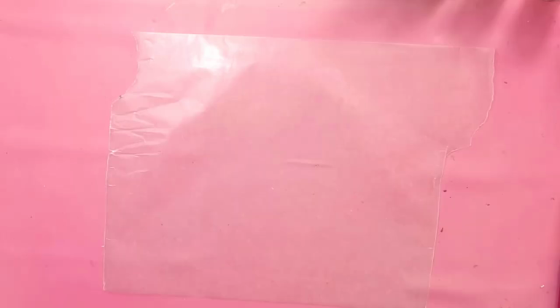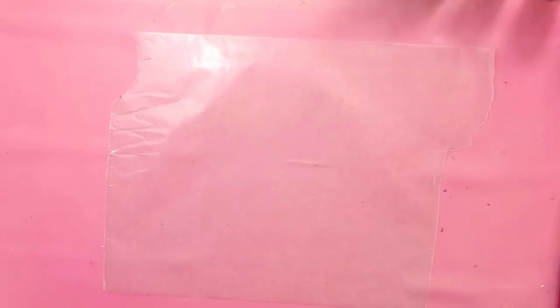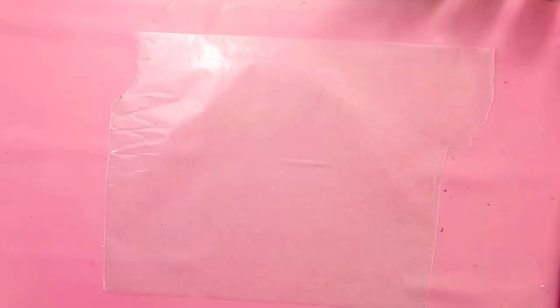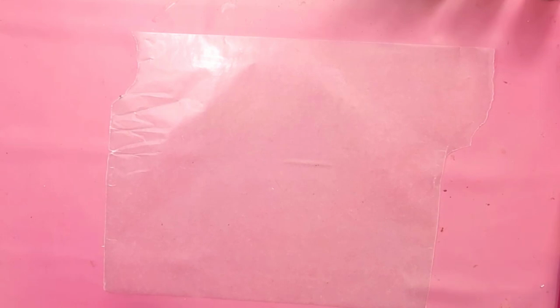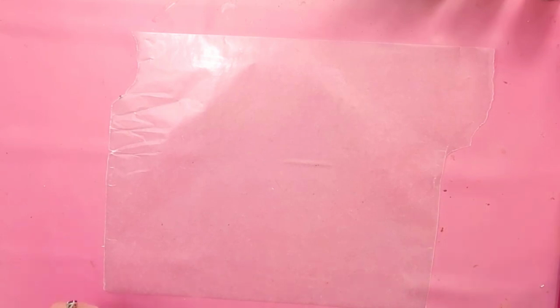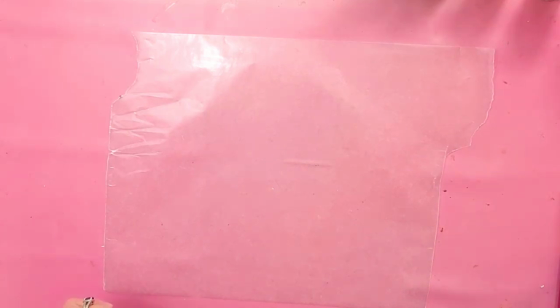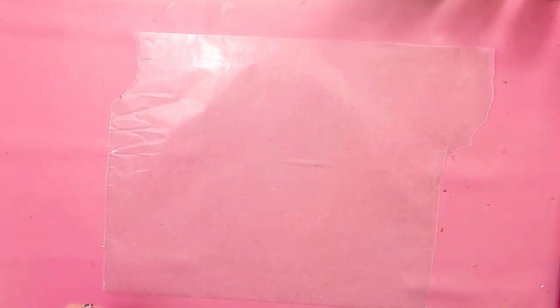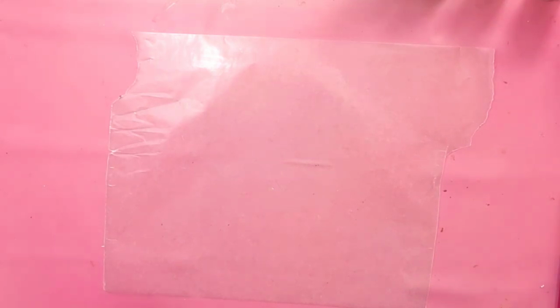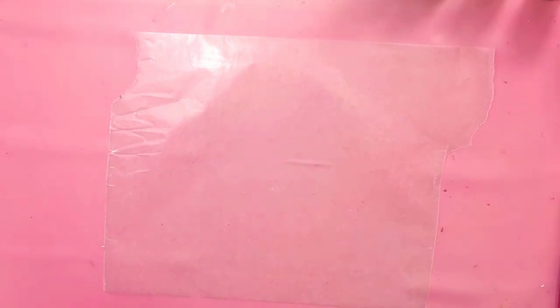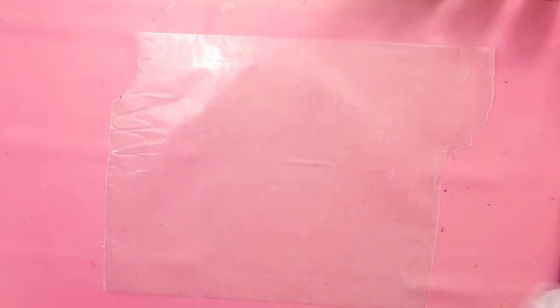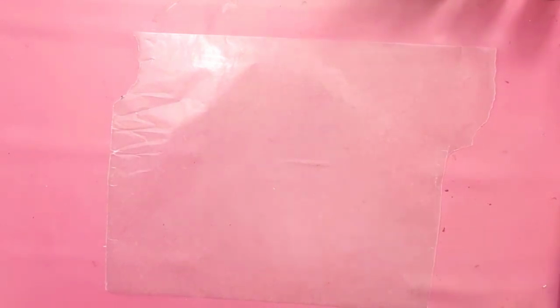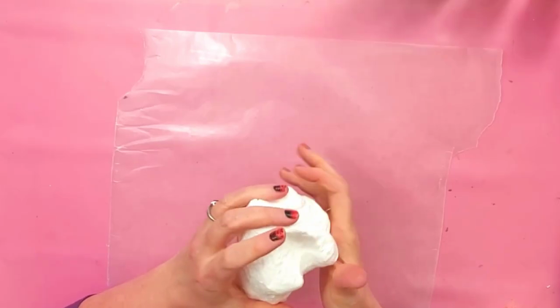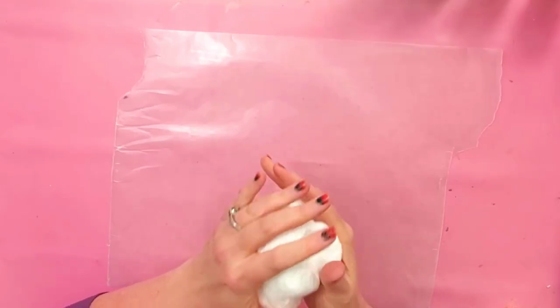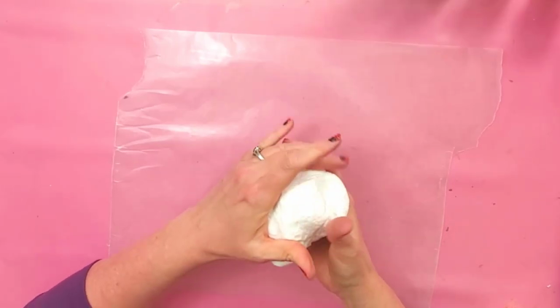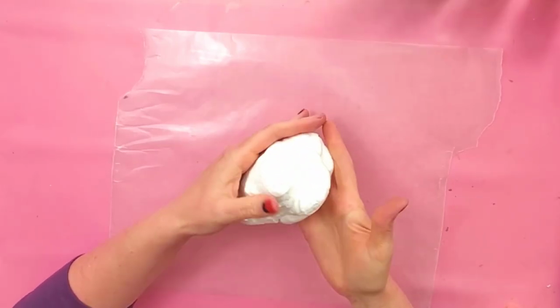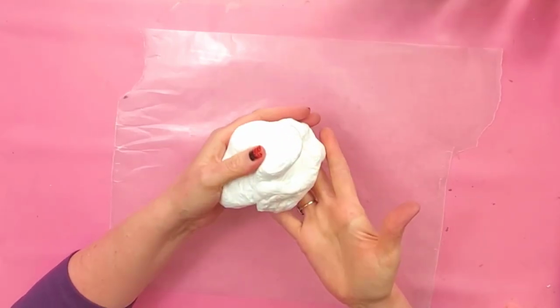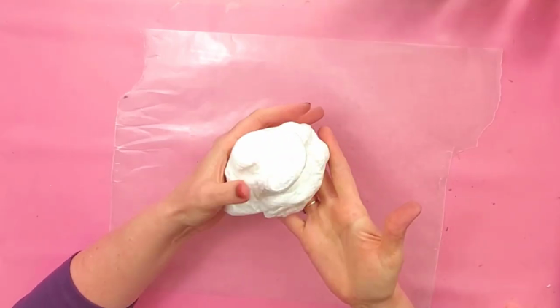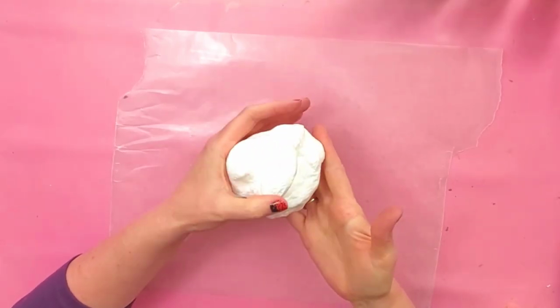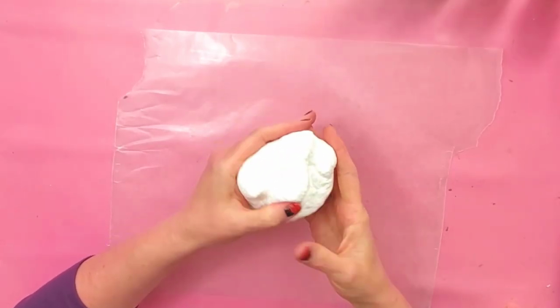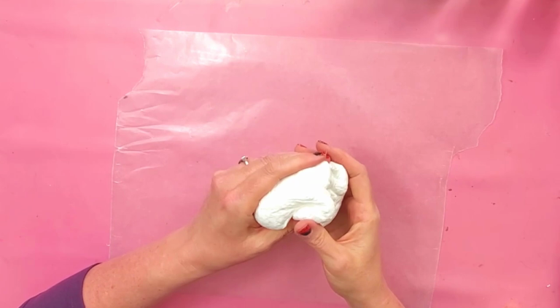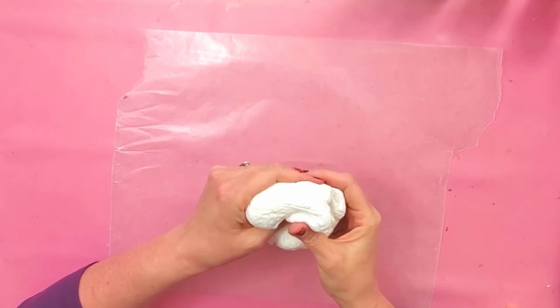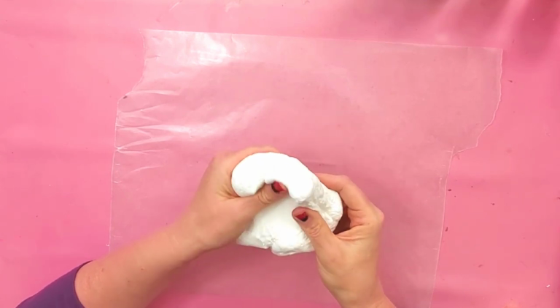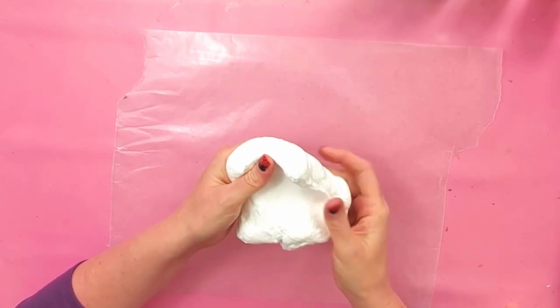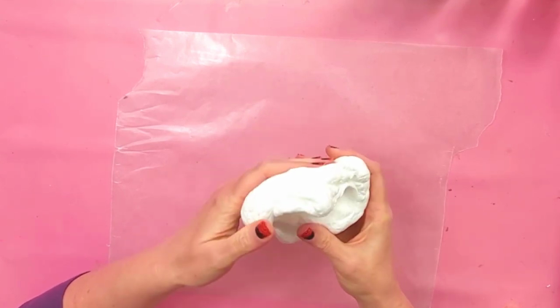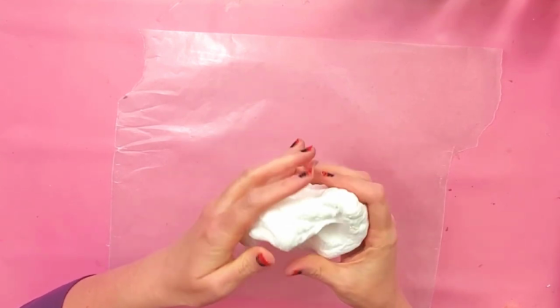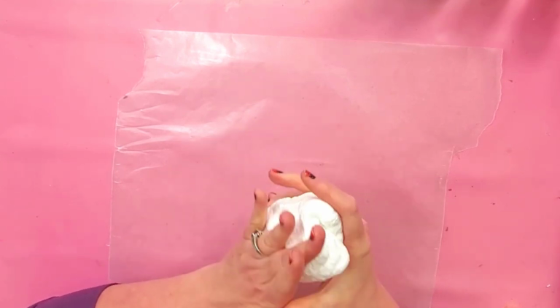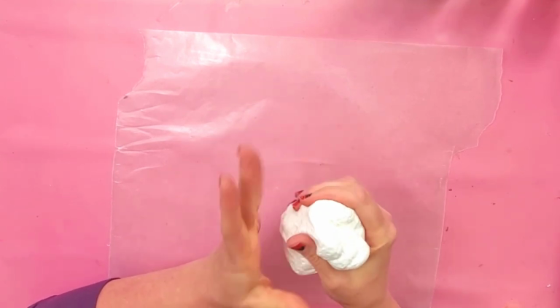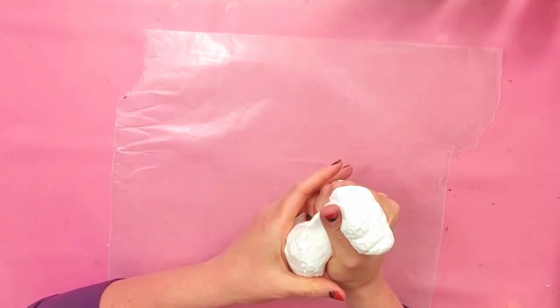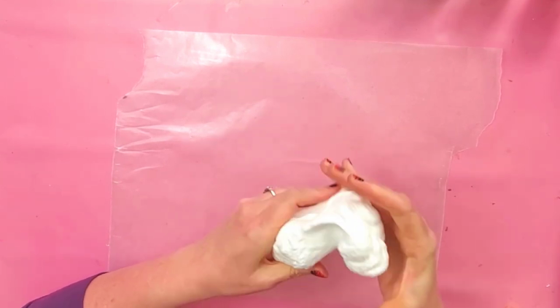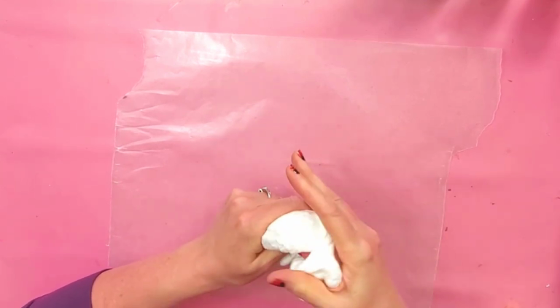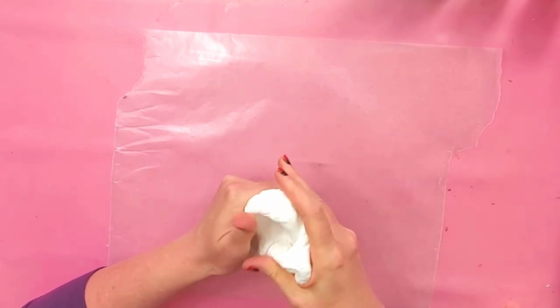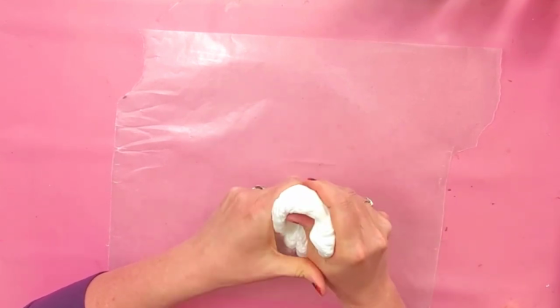It's super simple. You only need a few things that you probably already have. We're going to use foam clay for this one, so get yourself a chunk — depends how big you want your turkey leg to be. And then just condition your clay.